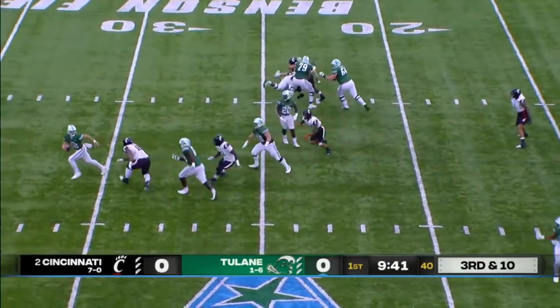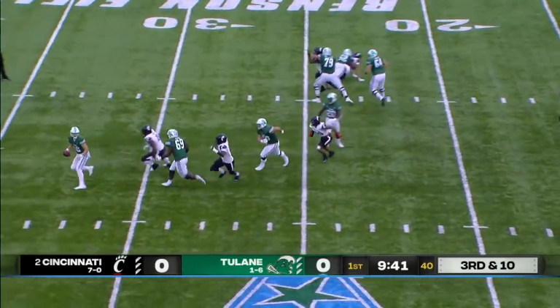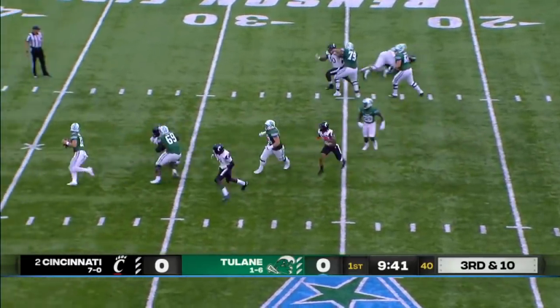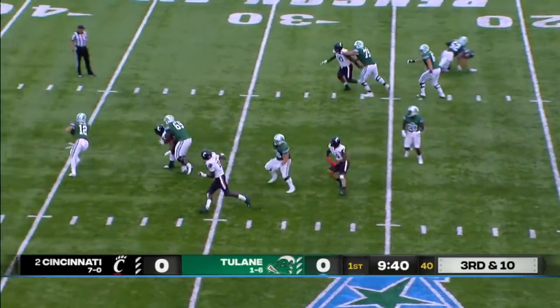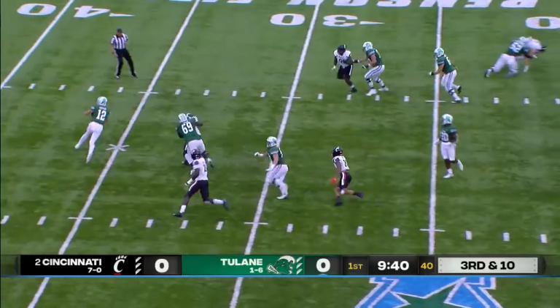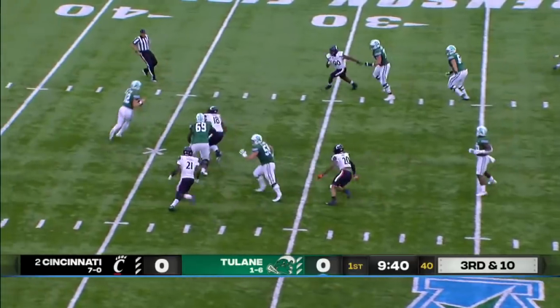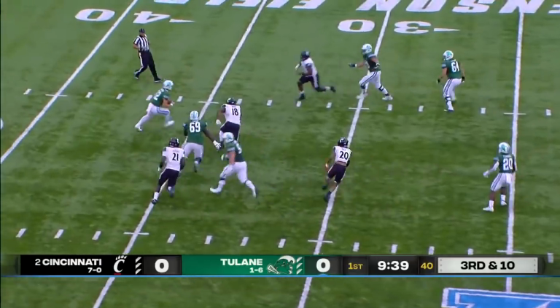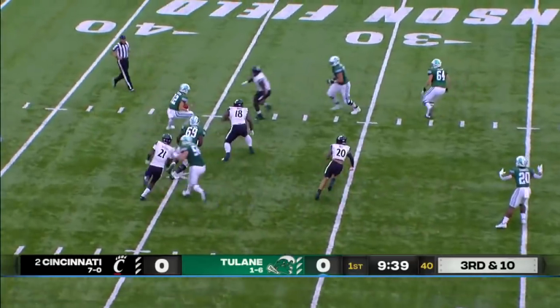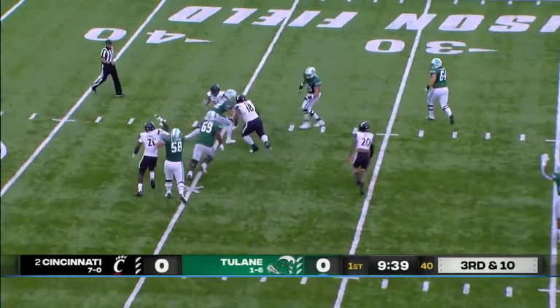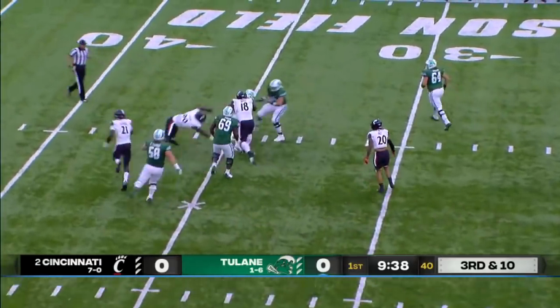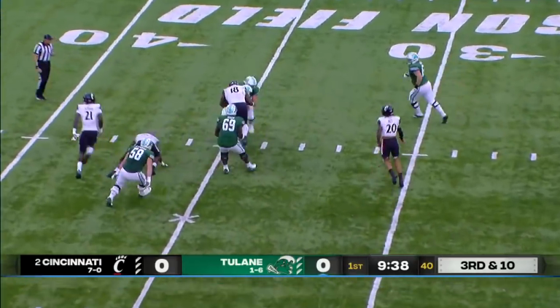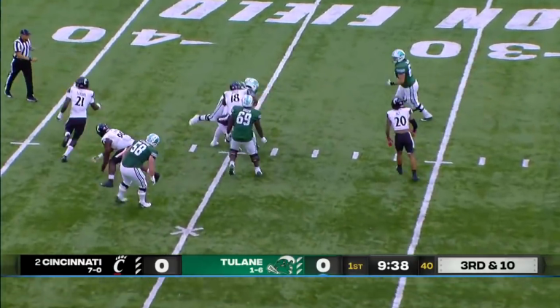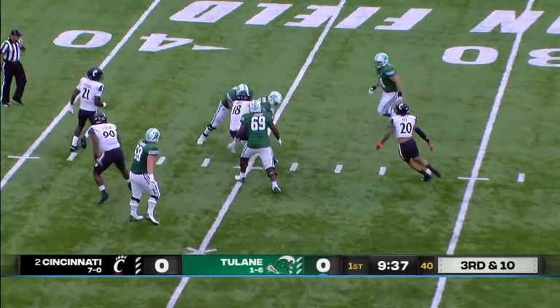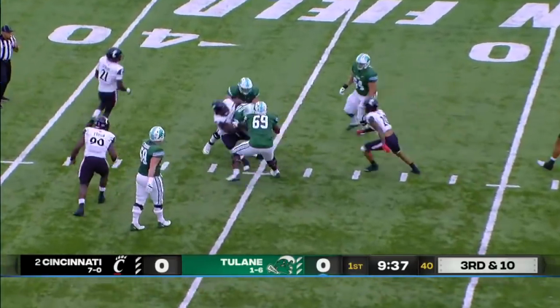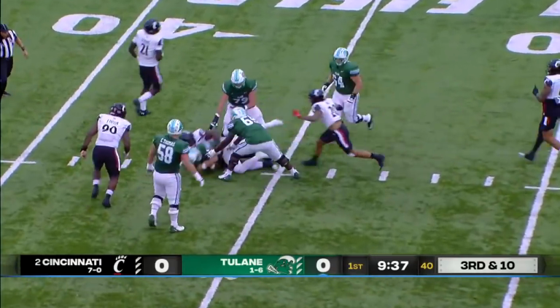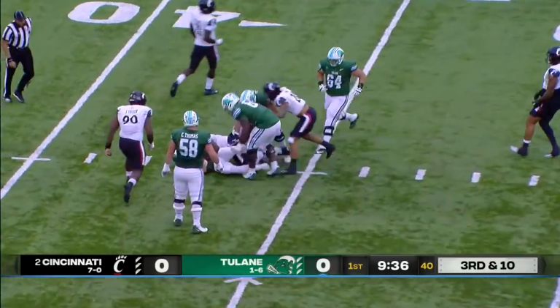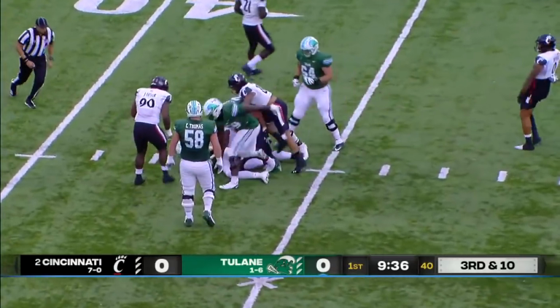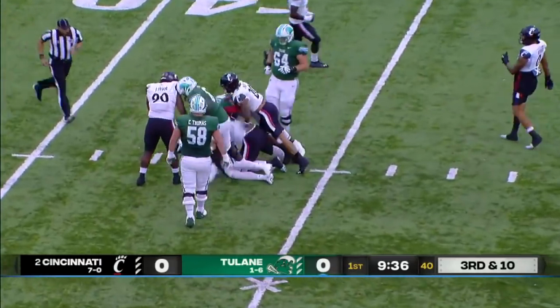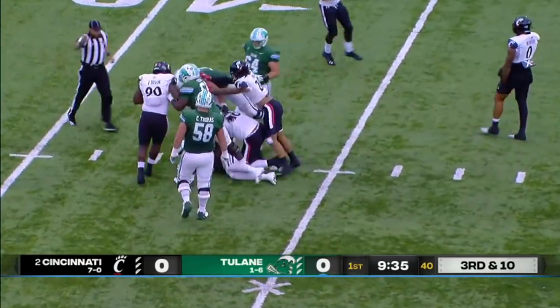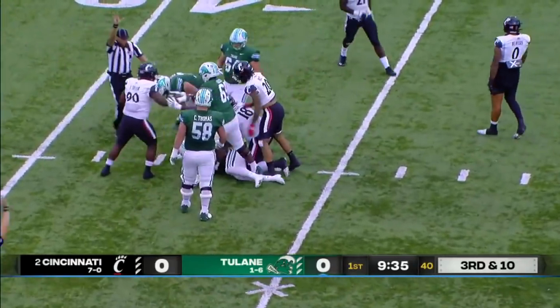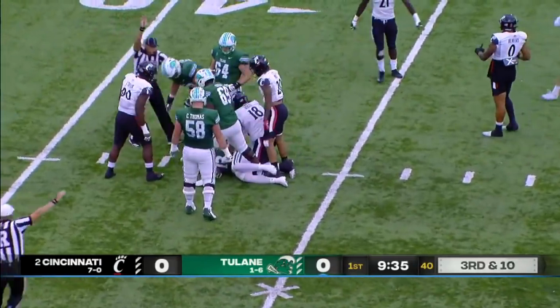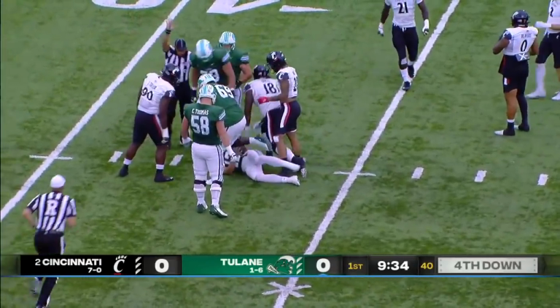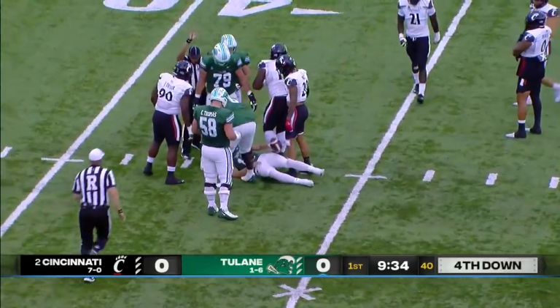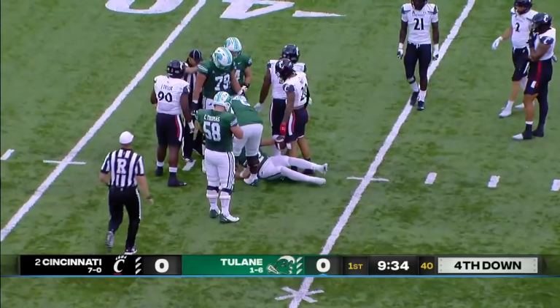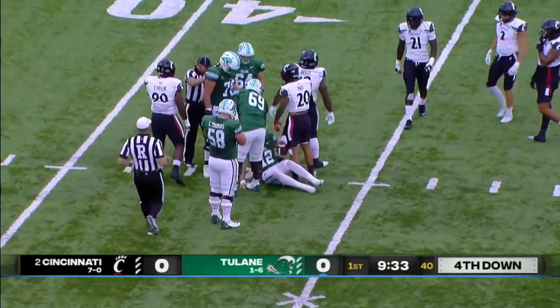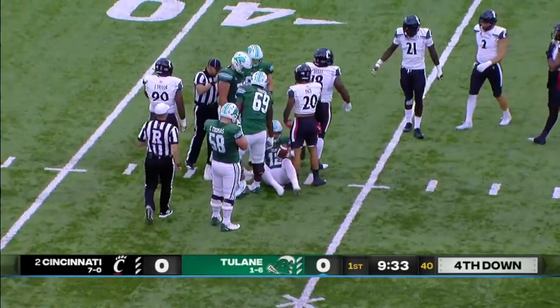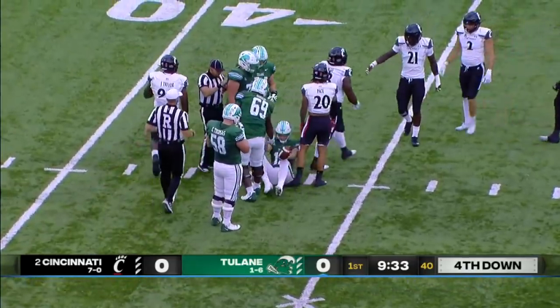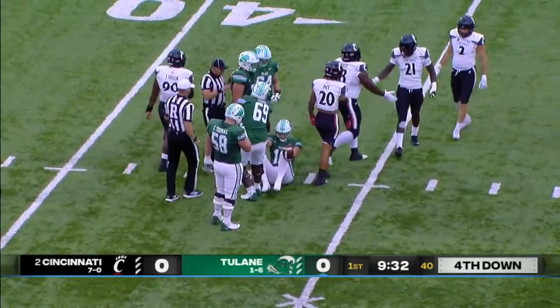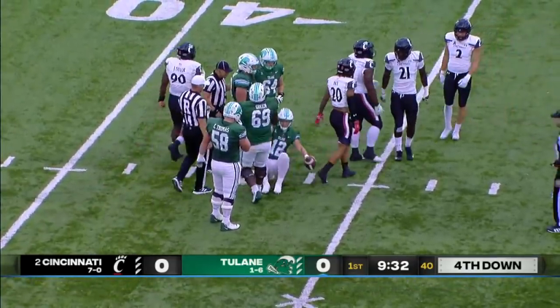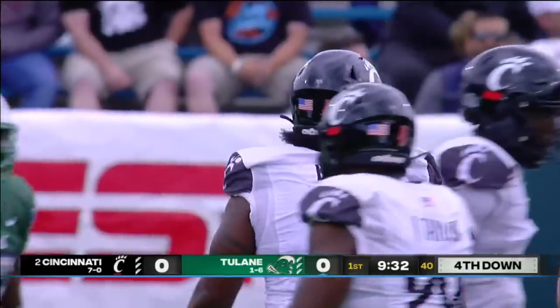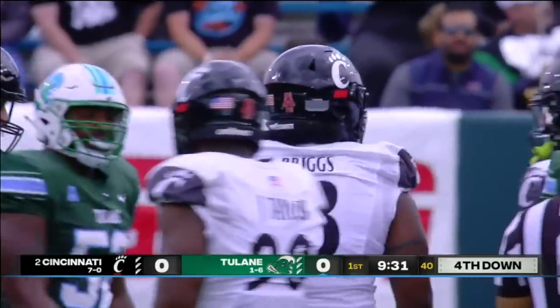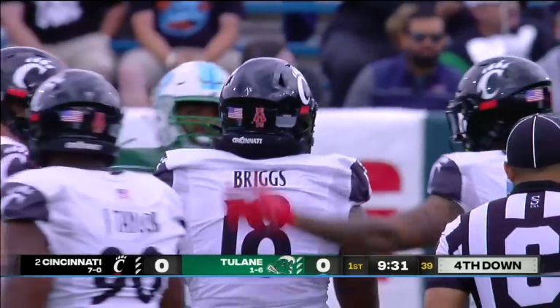Horton under pressure, running in circles, can't get away. And that's a freshman mistake. Jawan Briggs, the Virginia transfer, gets the sack.